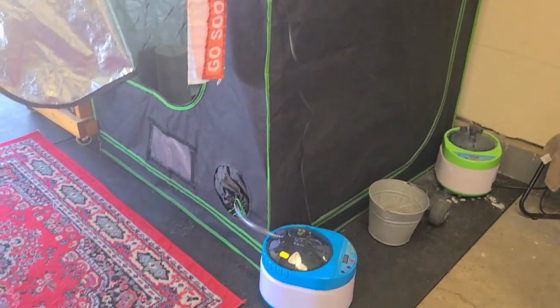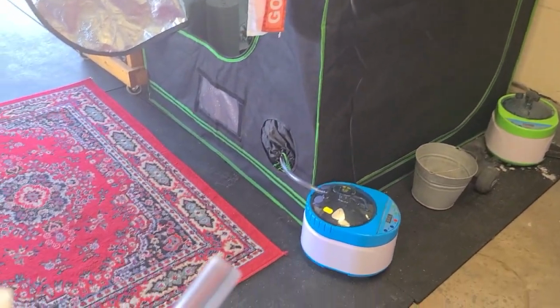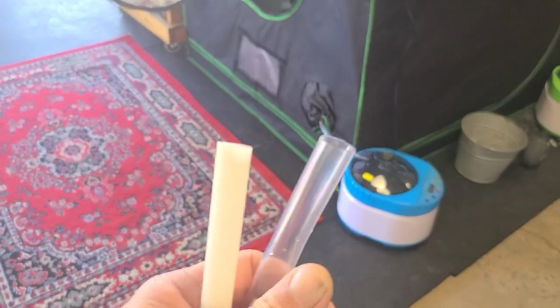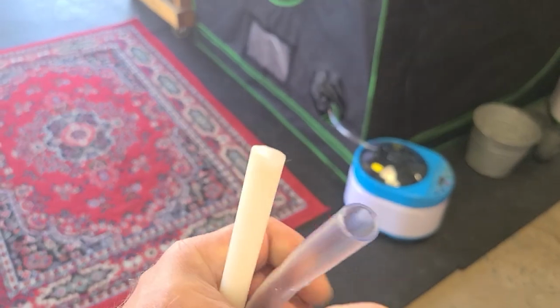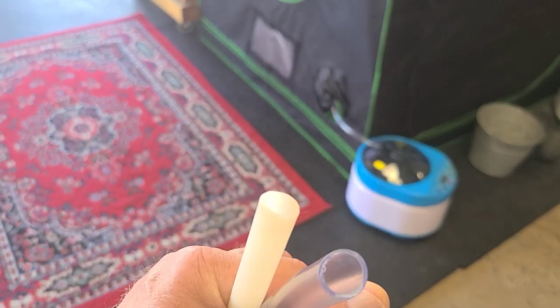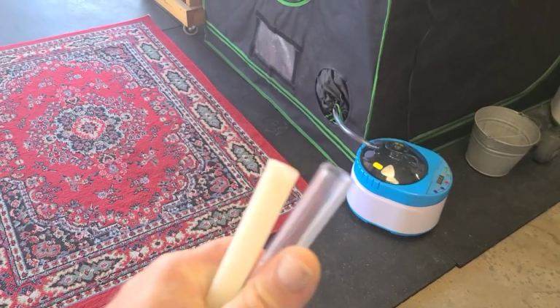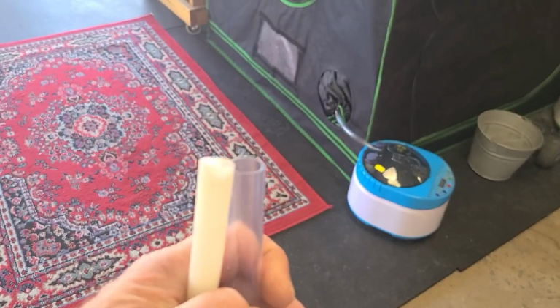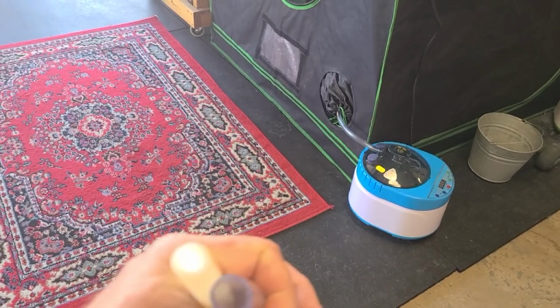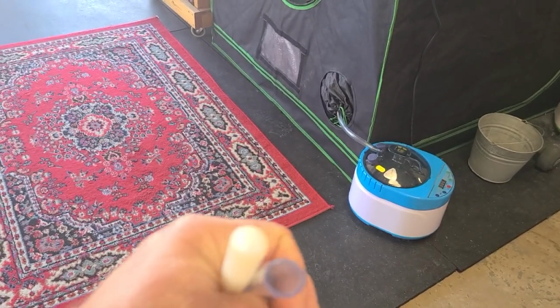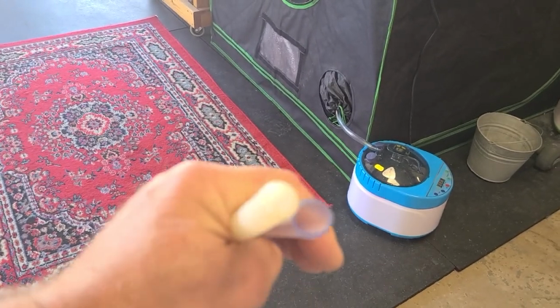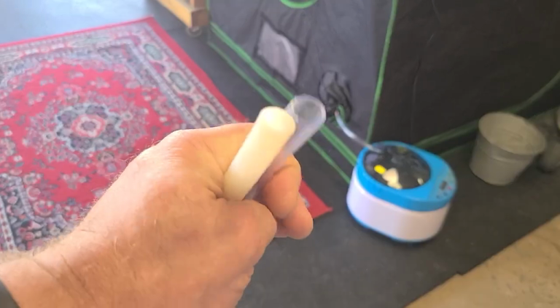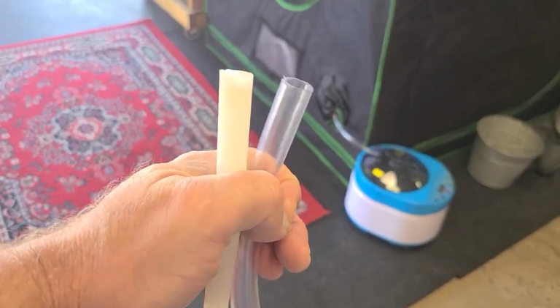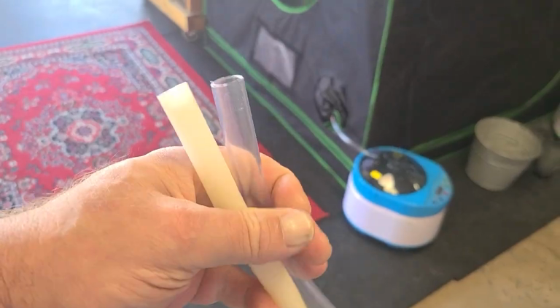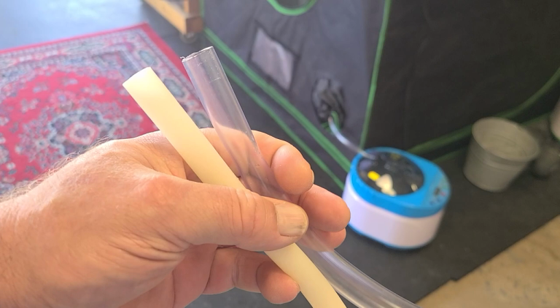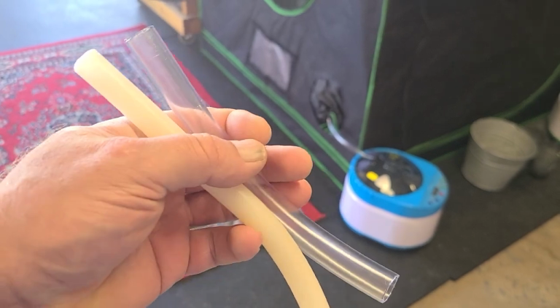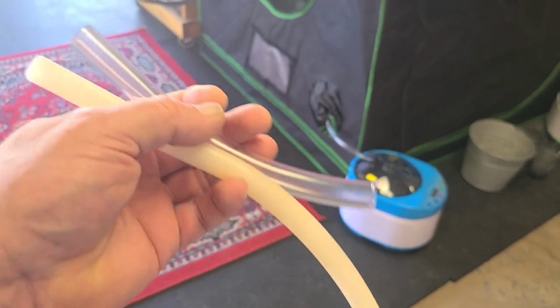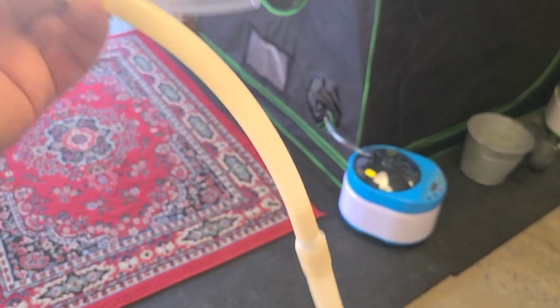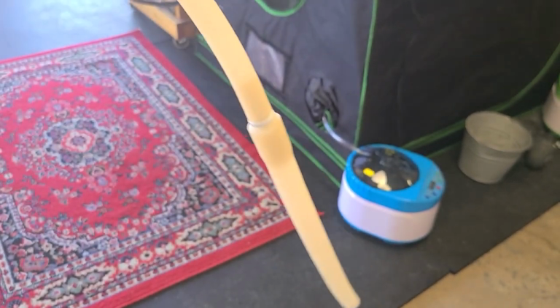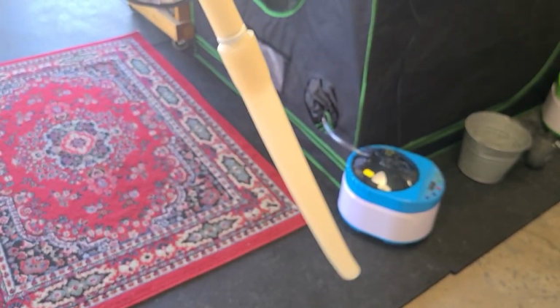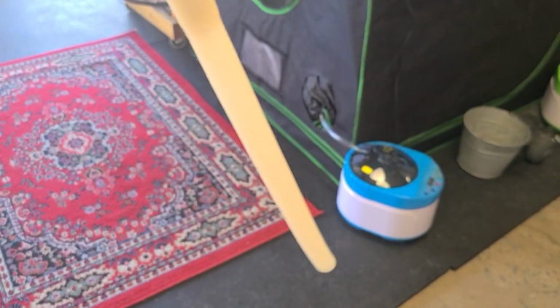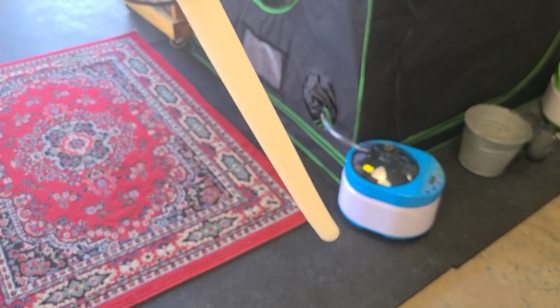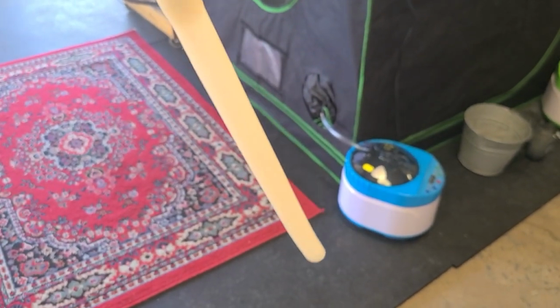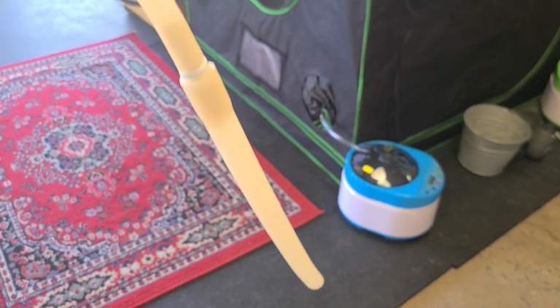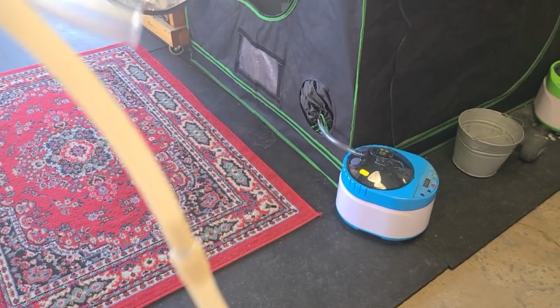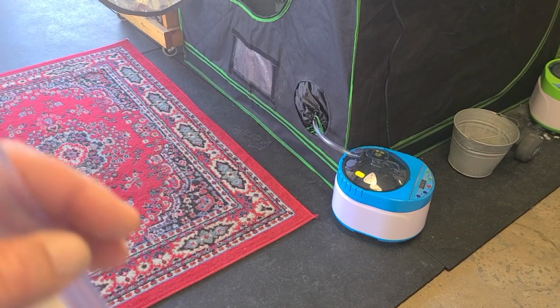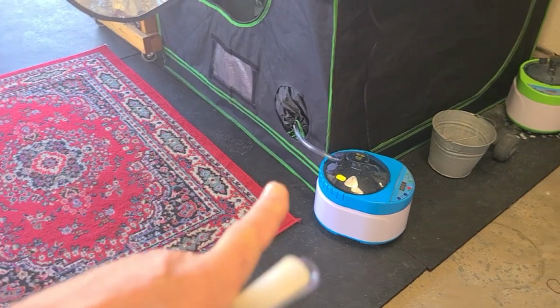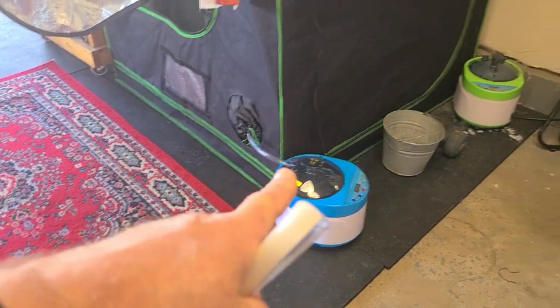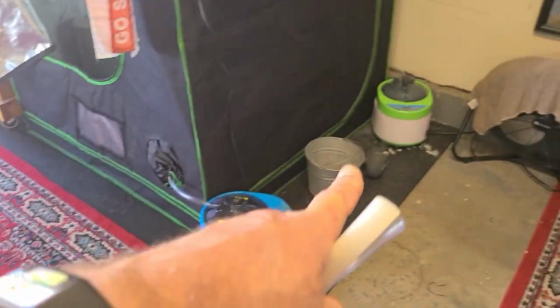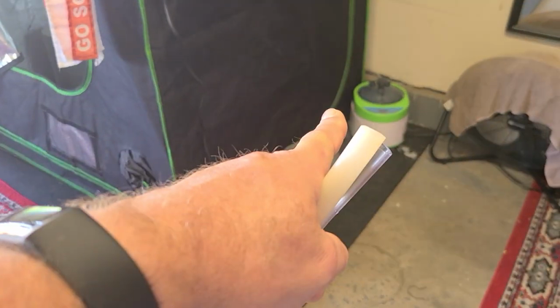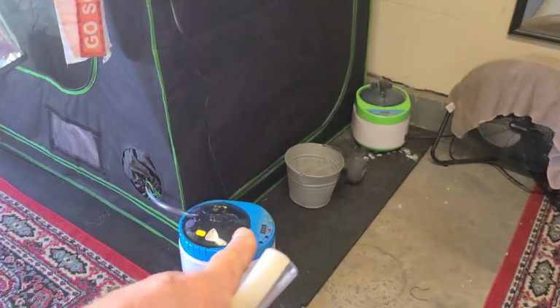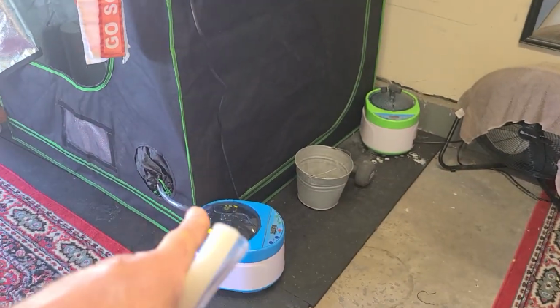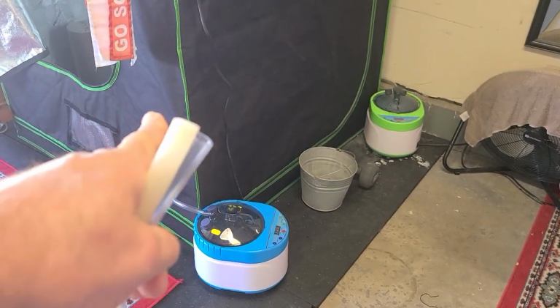While I was at it I went down to Lowe's and grabbed some more tubing. The one on the left, the white one, is the original — see how it goes down to a smaller one. So I replaced both tubes that go into the tent with this good stuff right here.